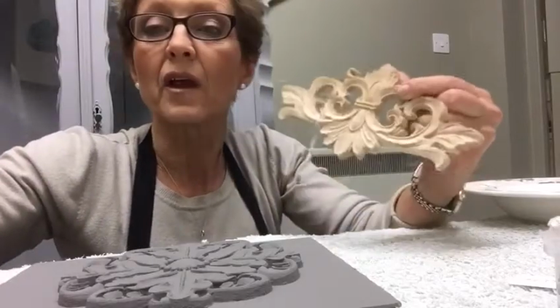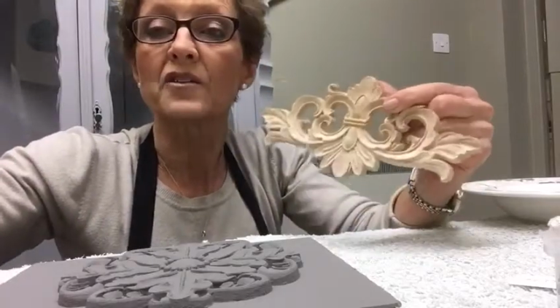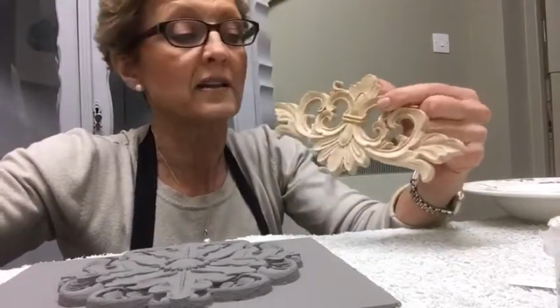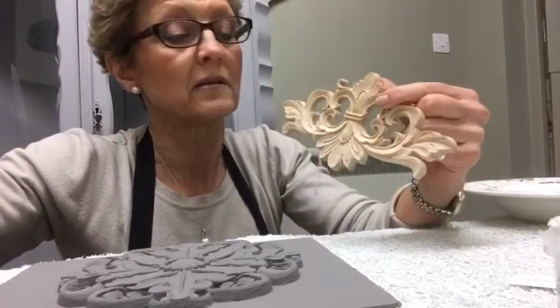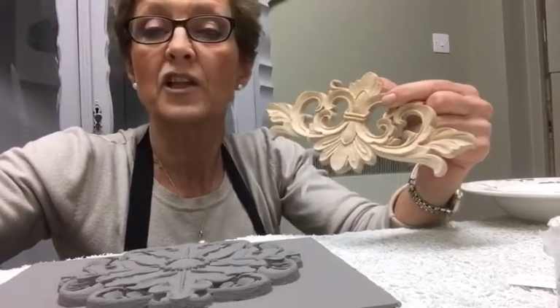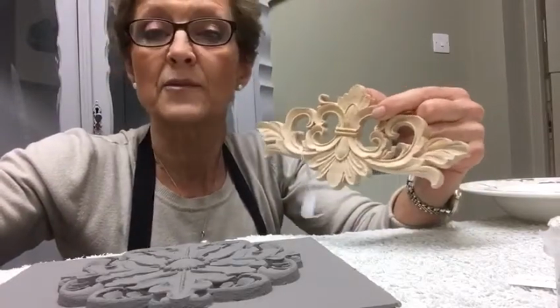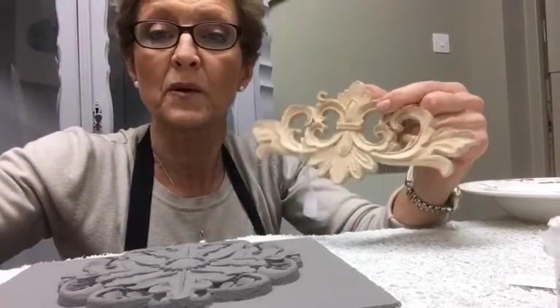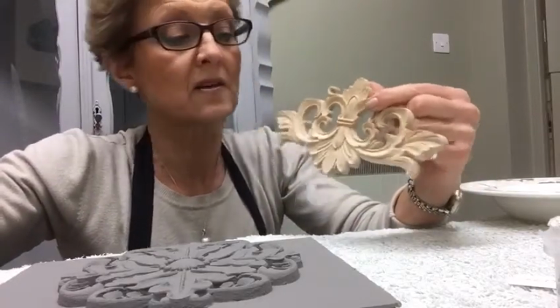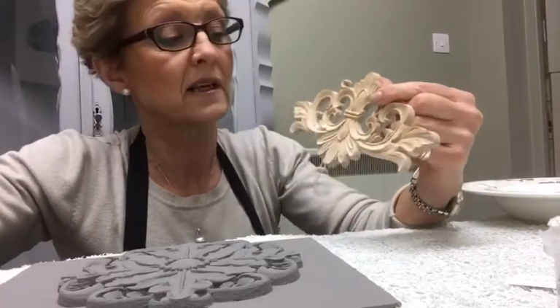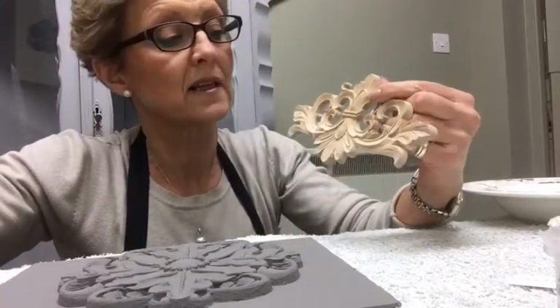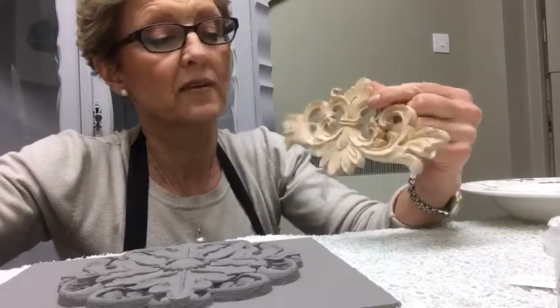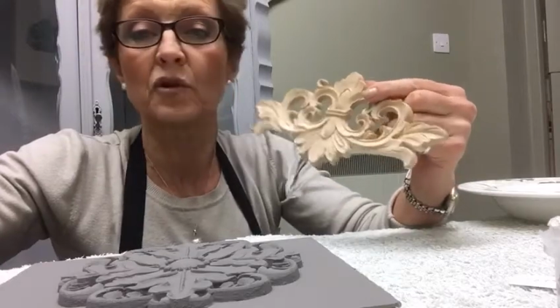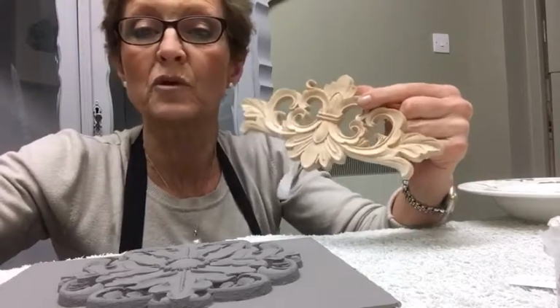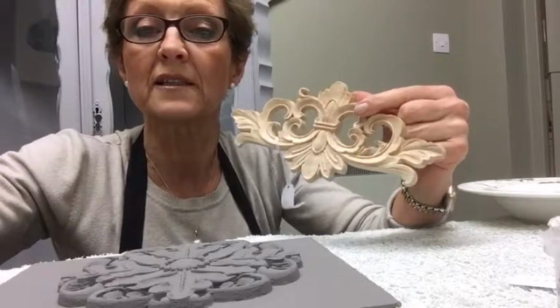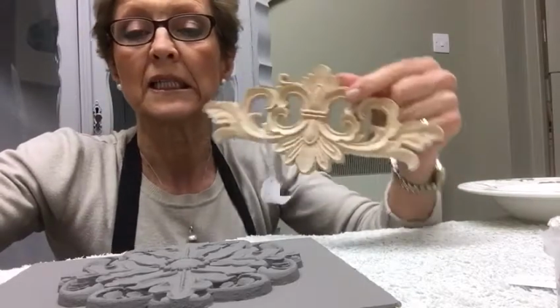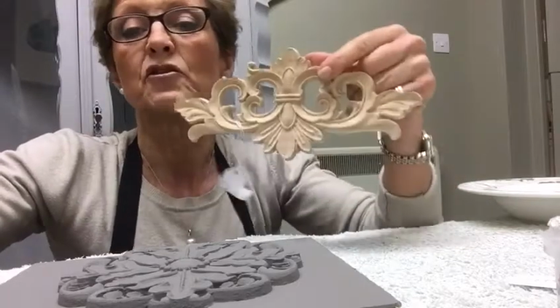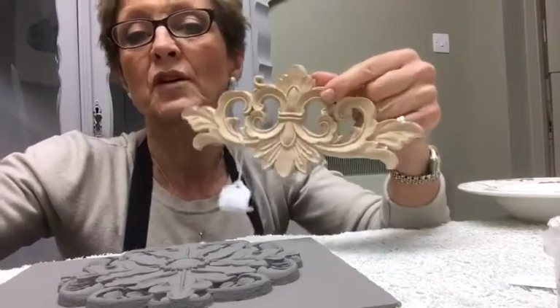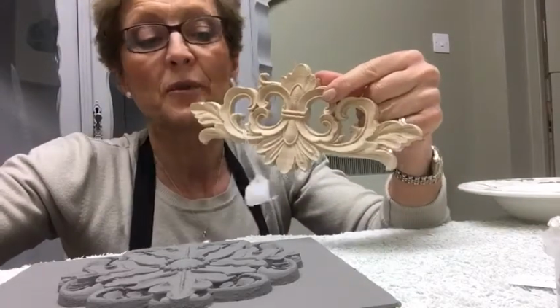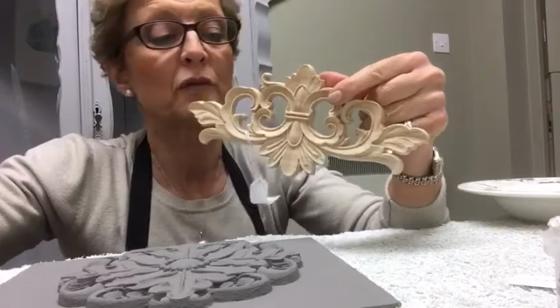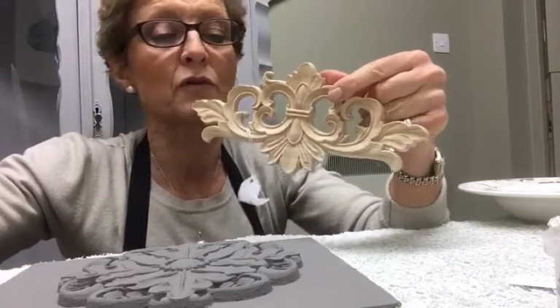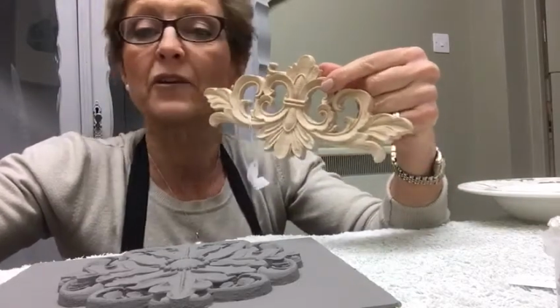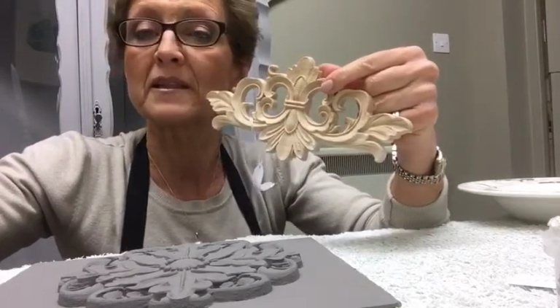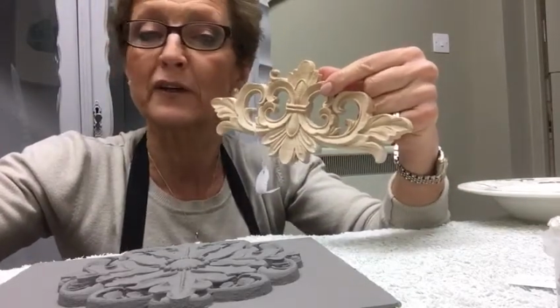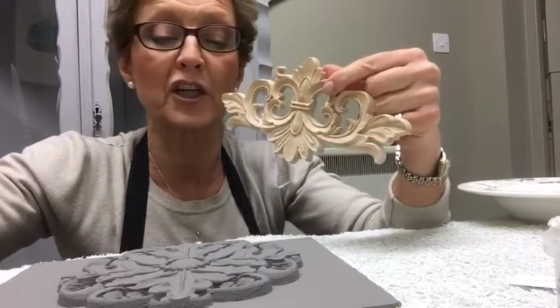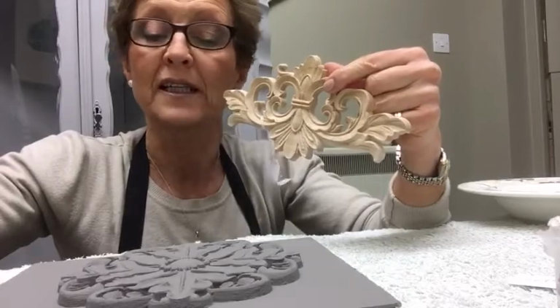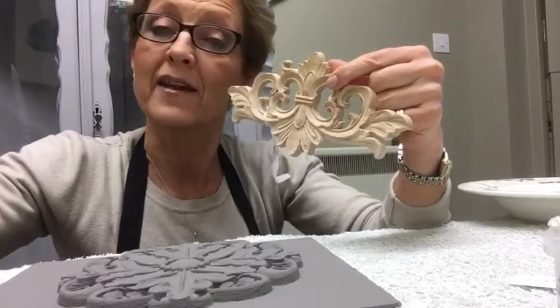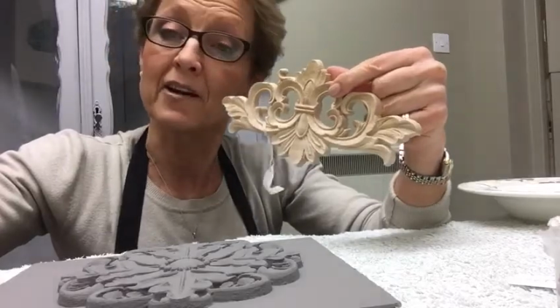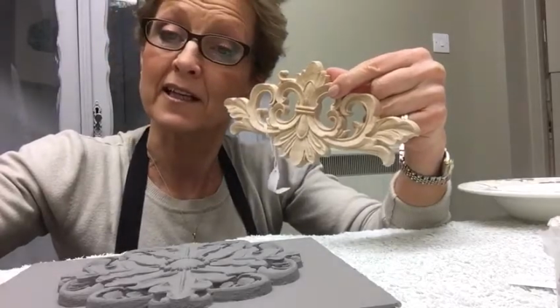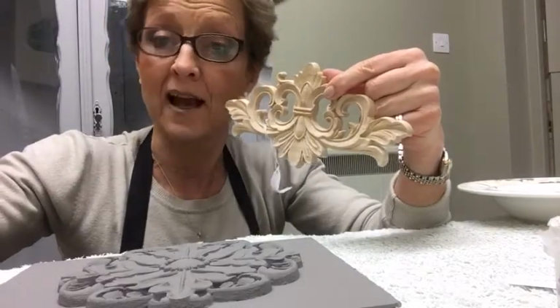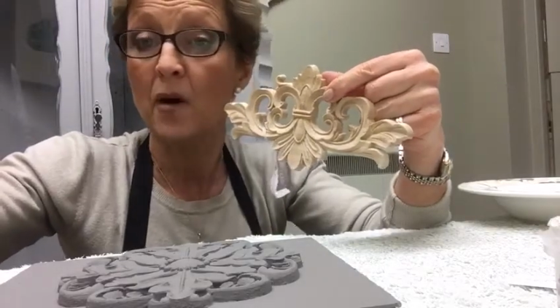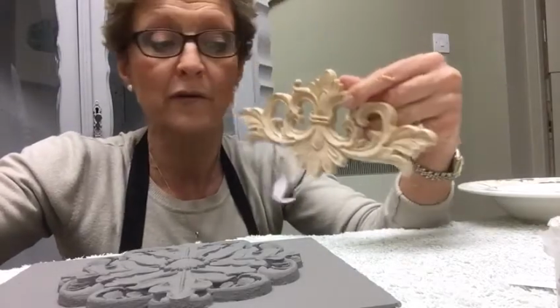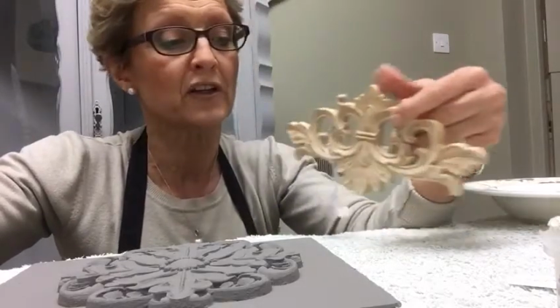I just thought I'd share this with you. We've started selling these wooden moldings in the shop which are absolutely beautiful for sticking onto pieces of furniture and then decorating as part of the furniture.